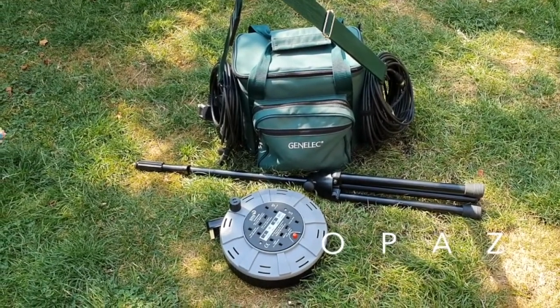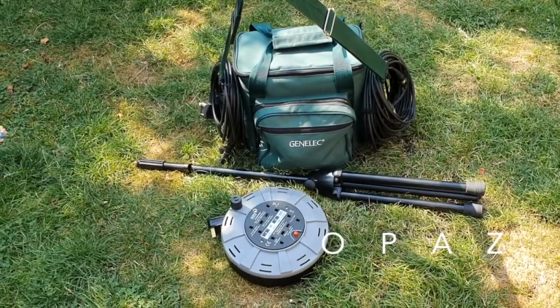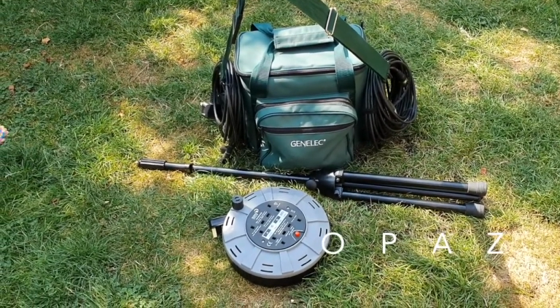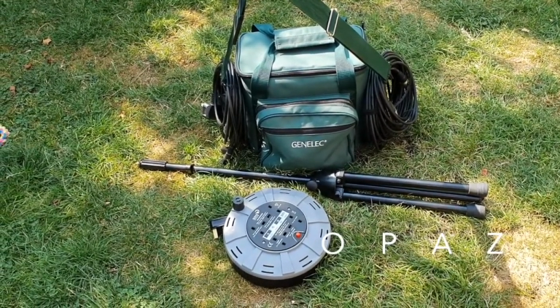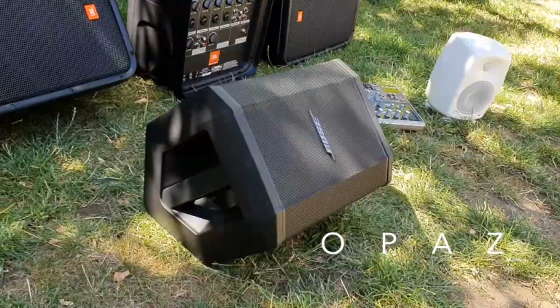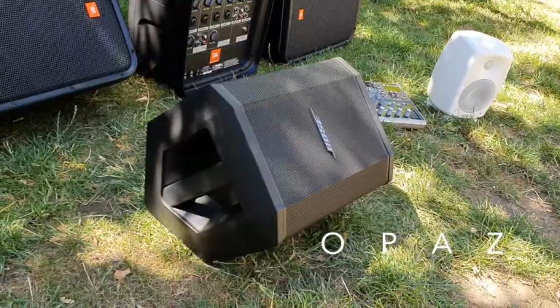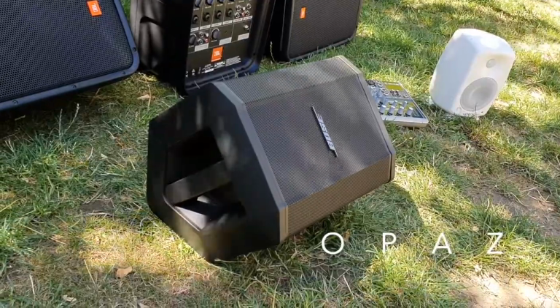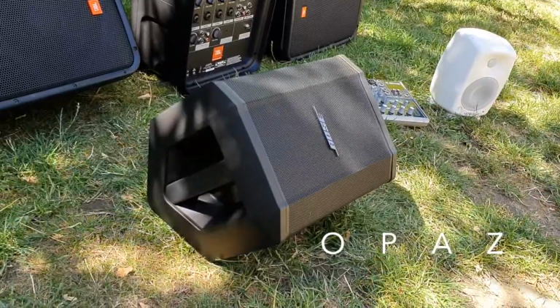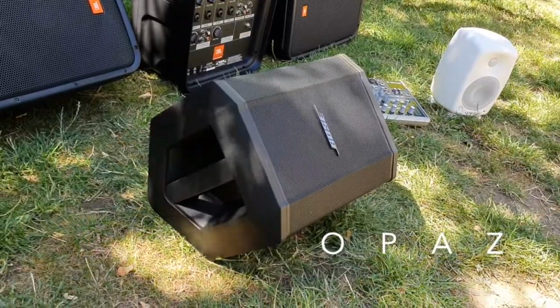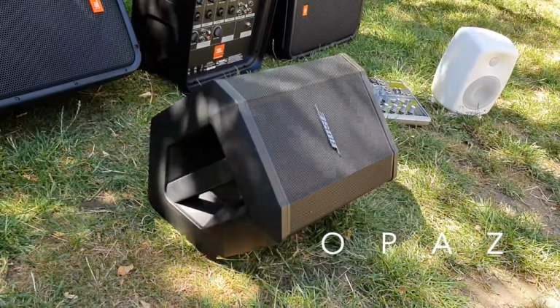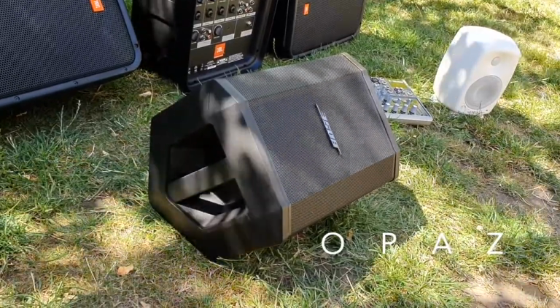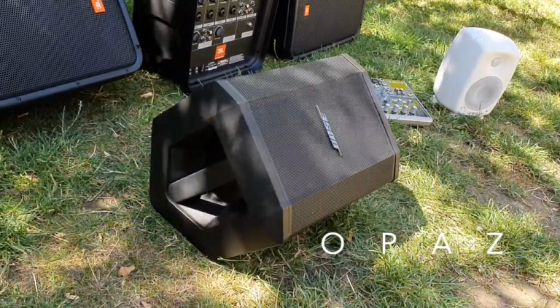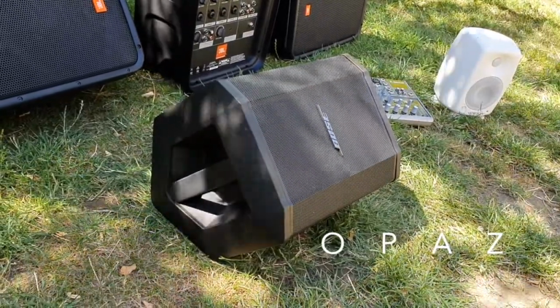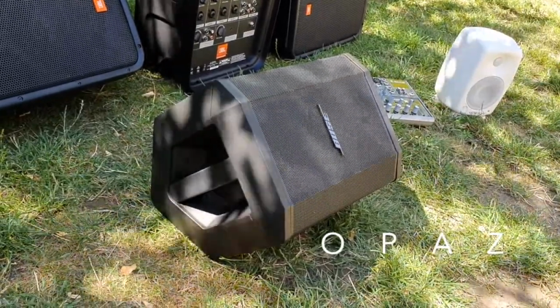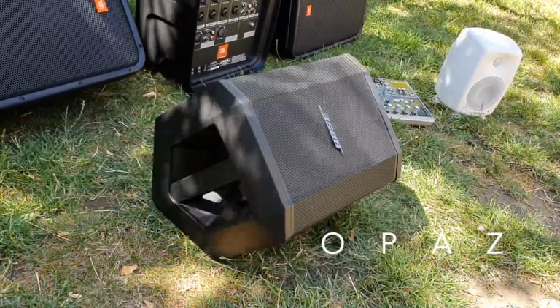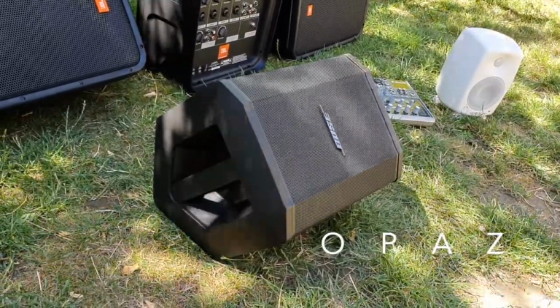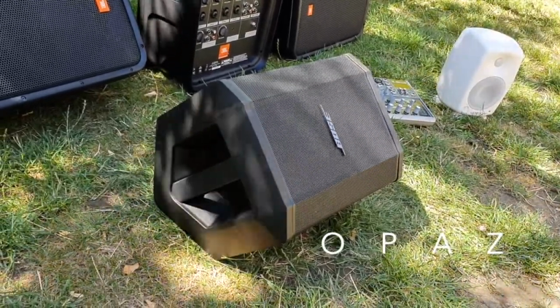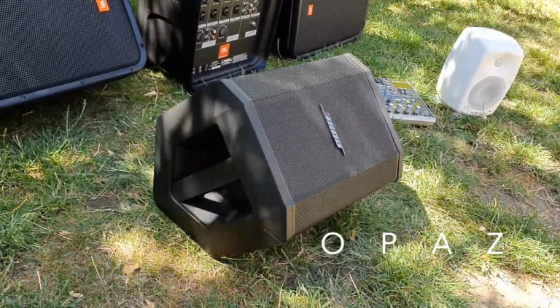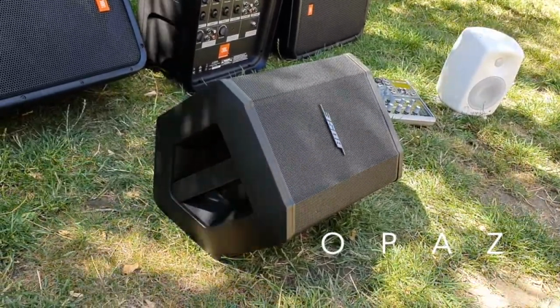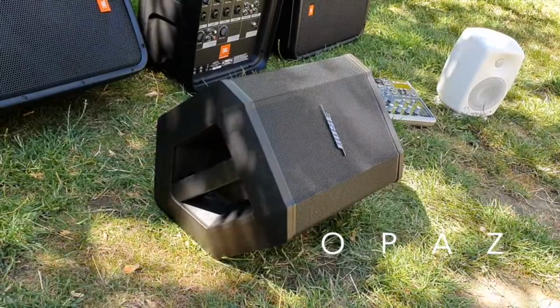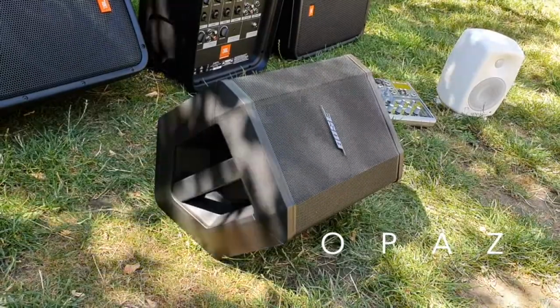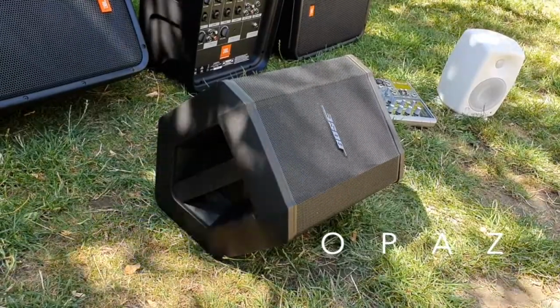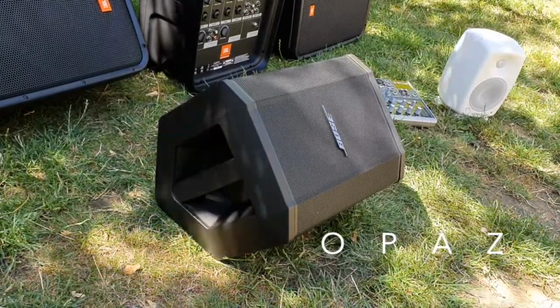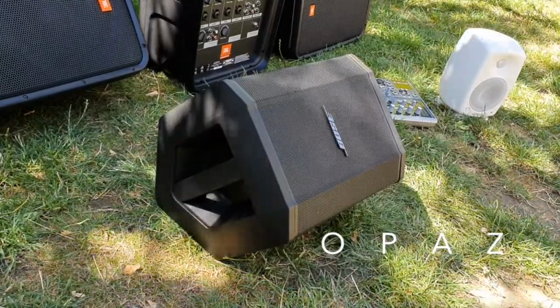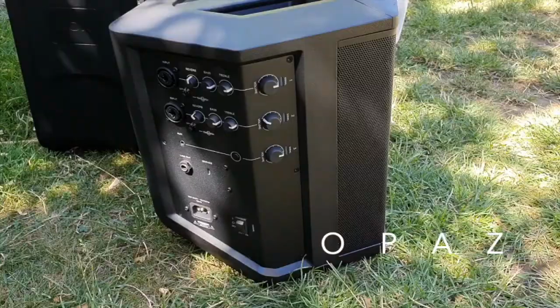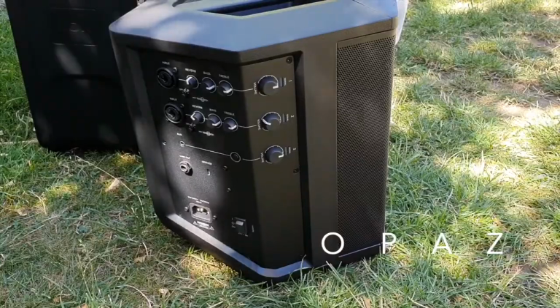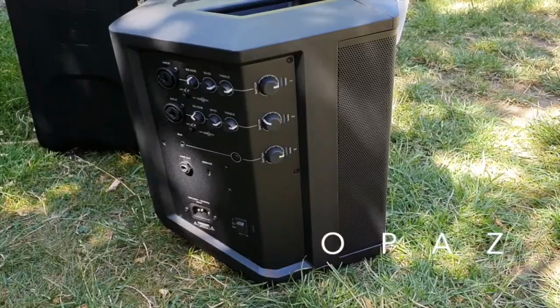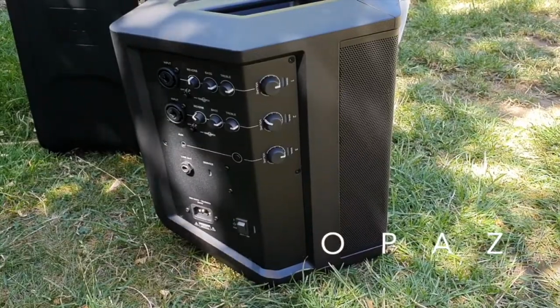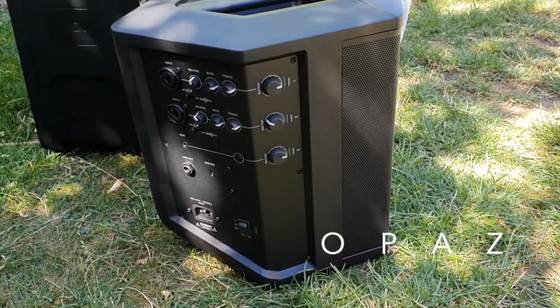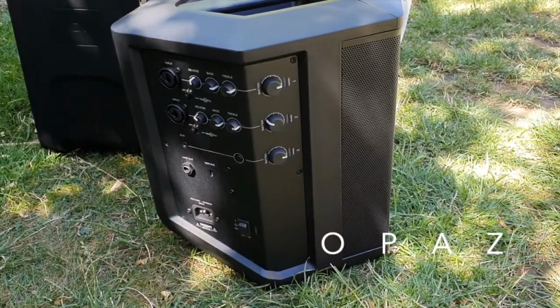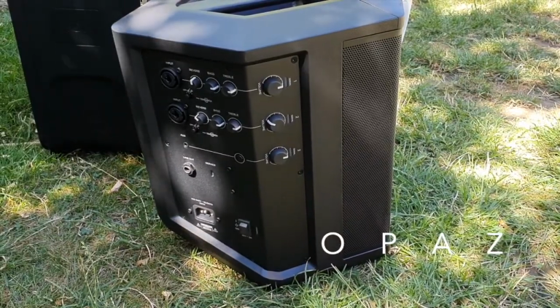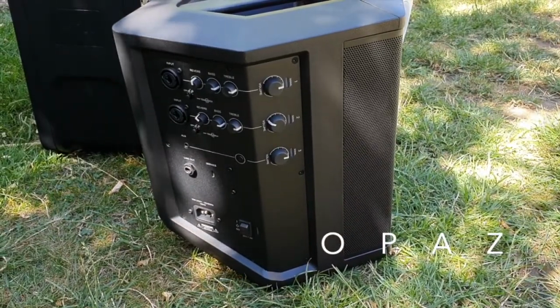So much has happened since then and there are a lot more offerings when it comes to portable PA systems. If you're looking for something battery operated, stay tuned. Thank you for watching.